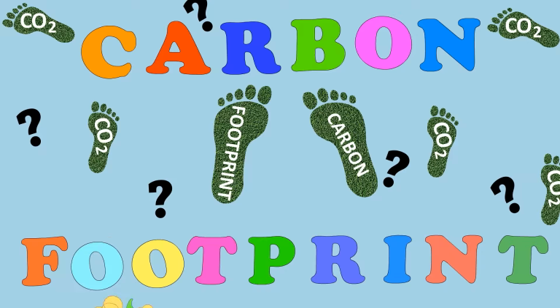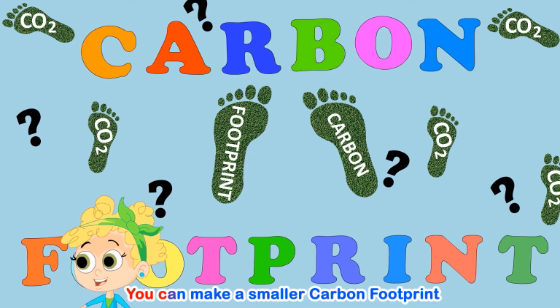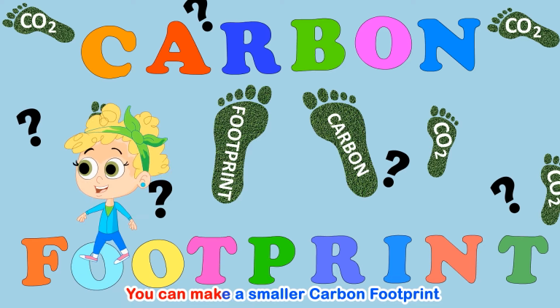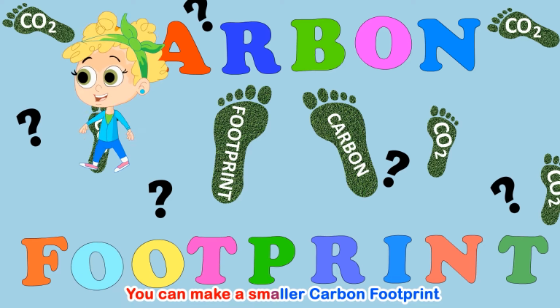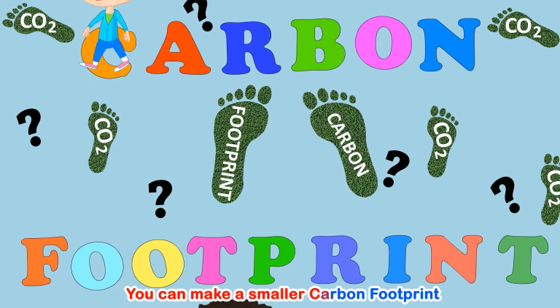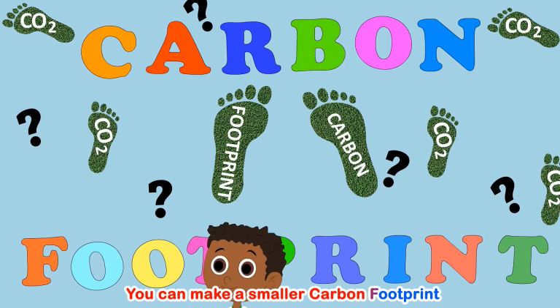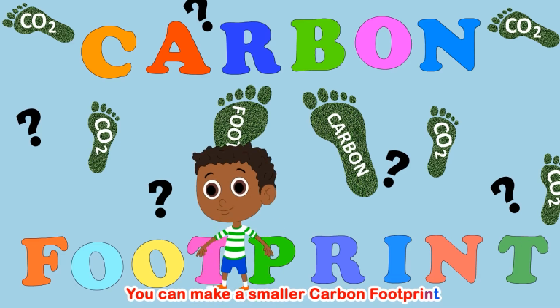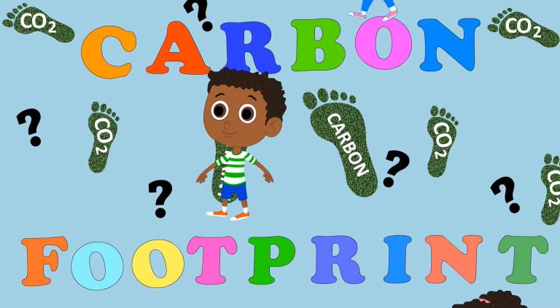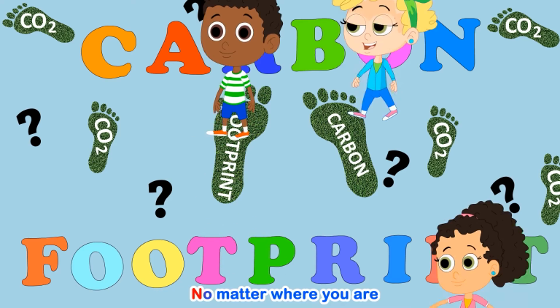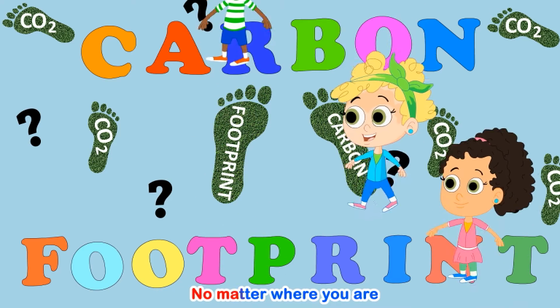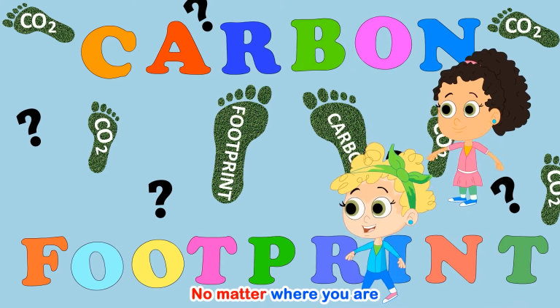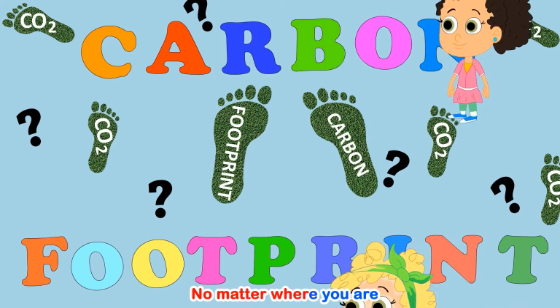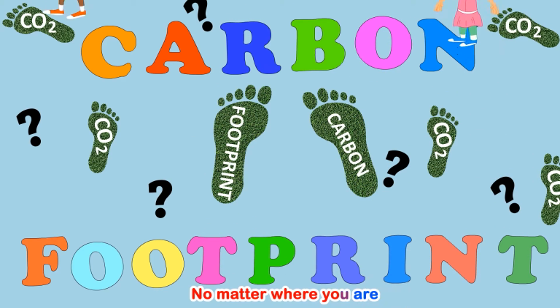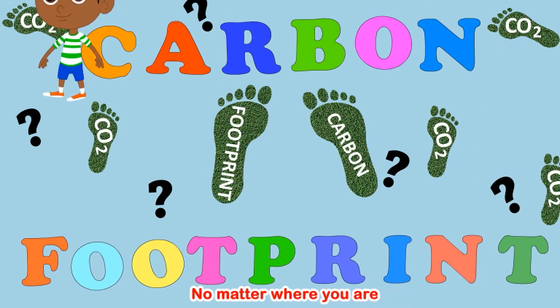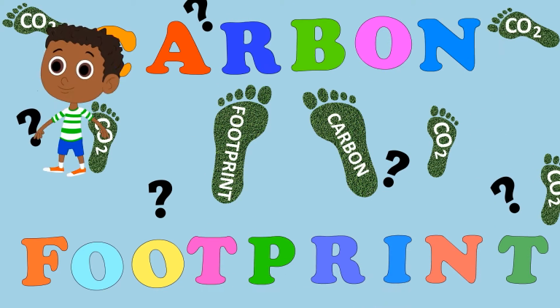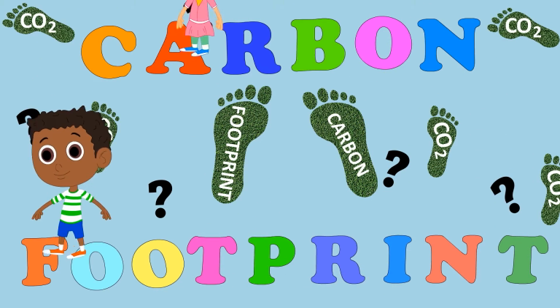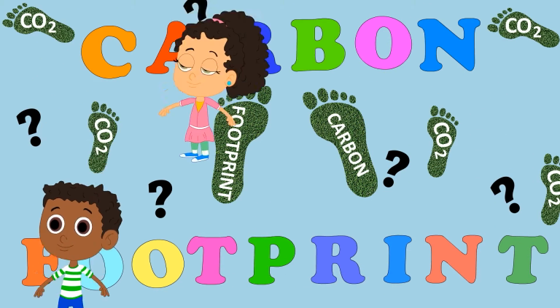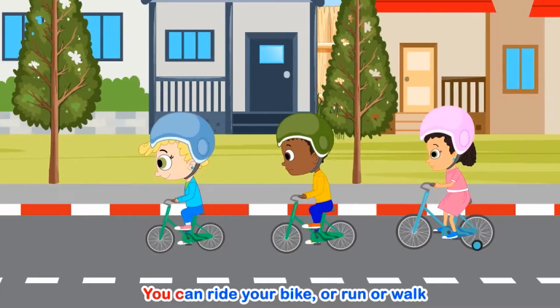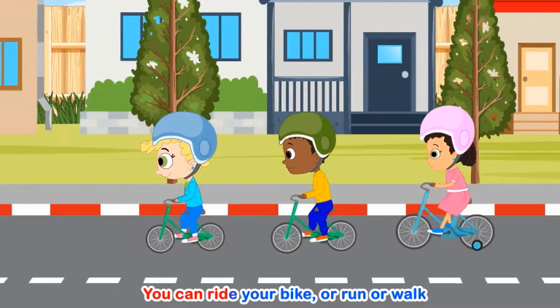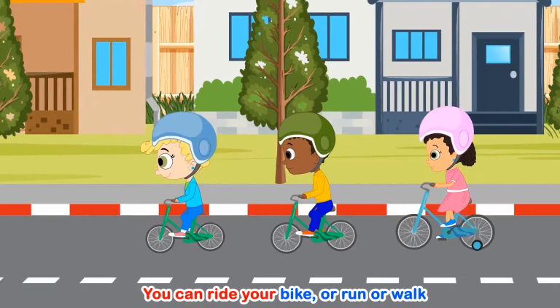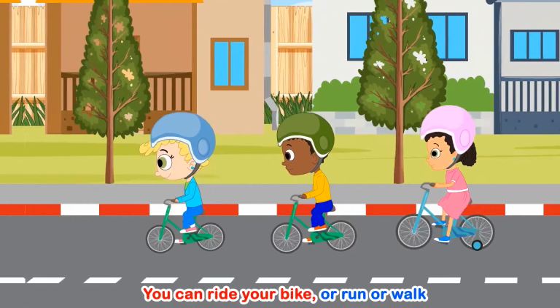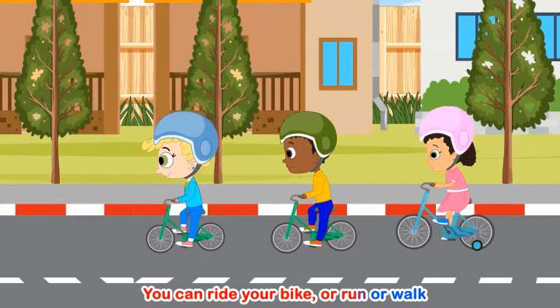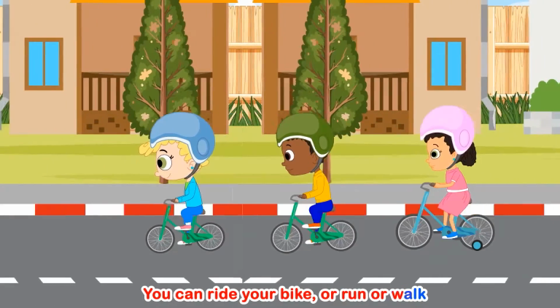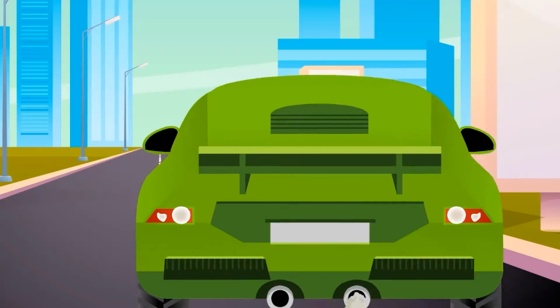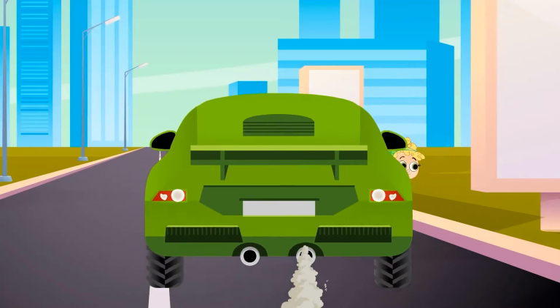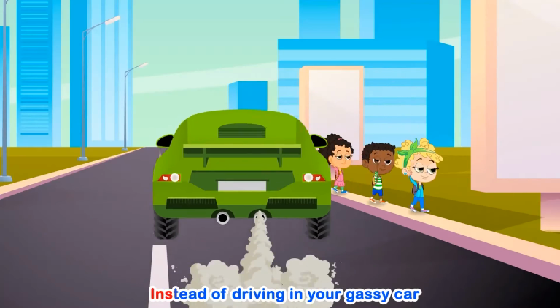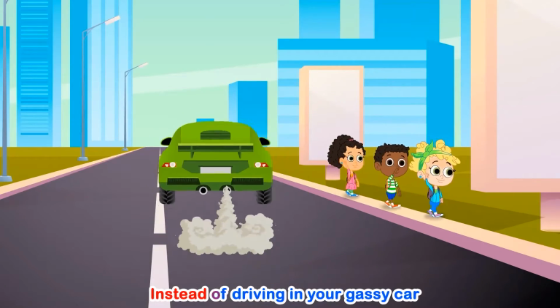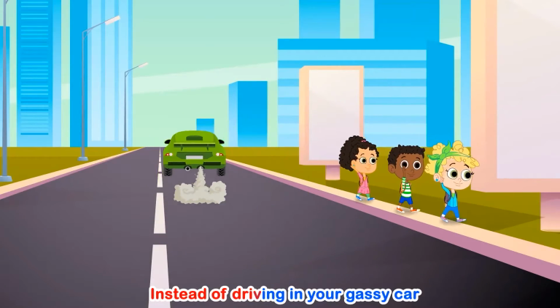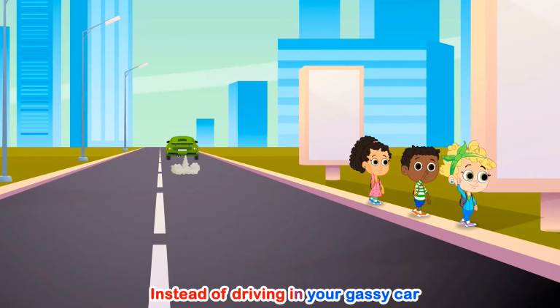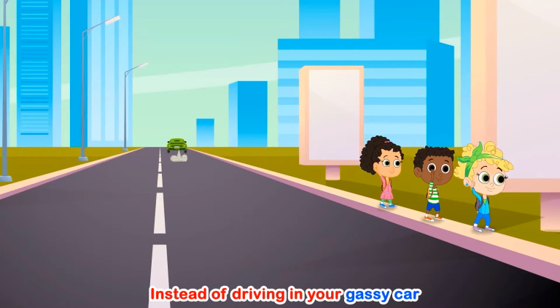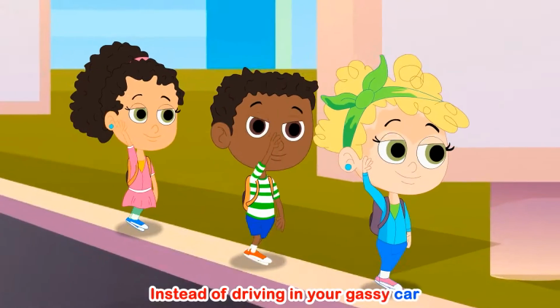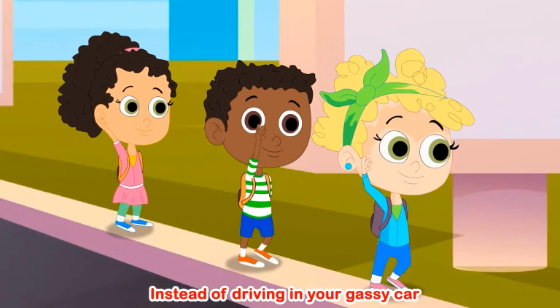You can make a smaller carbon footprint, no matter where you are. You can ride your bike, run or walk, instead of driving in your gassy car.